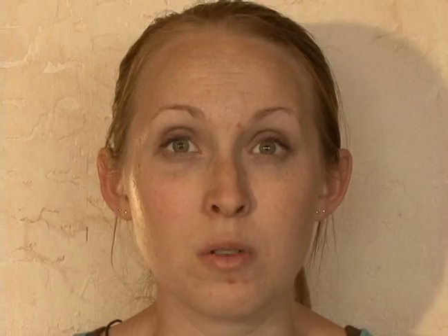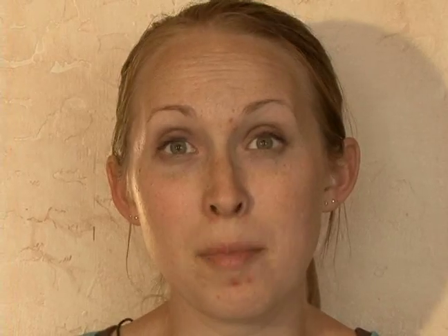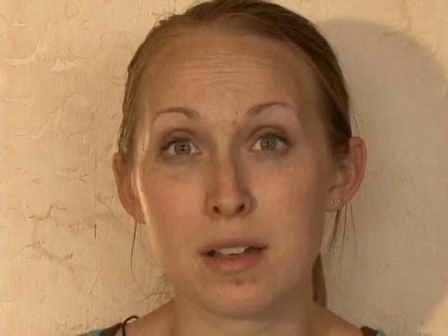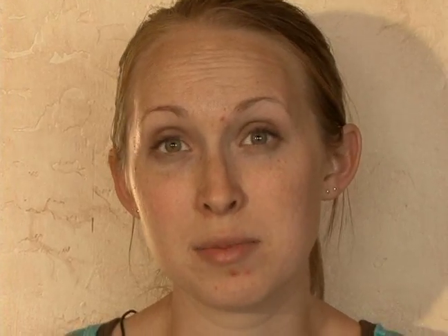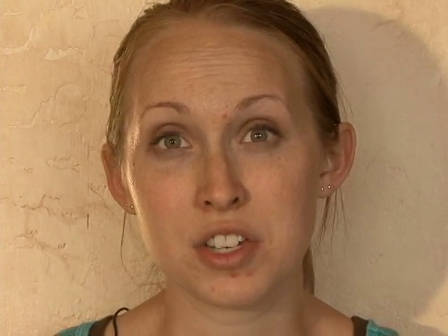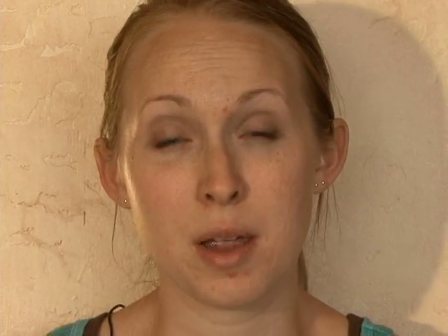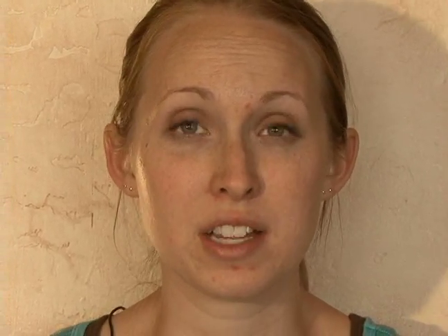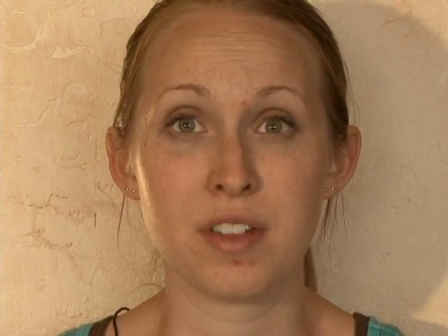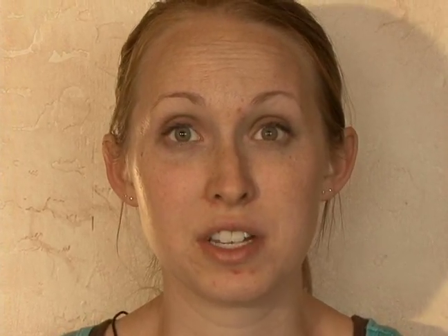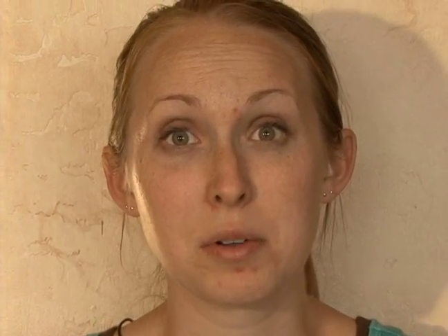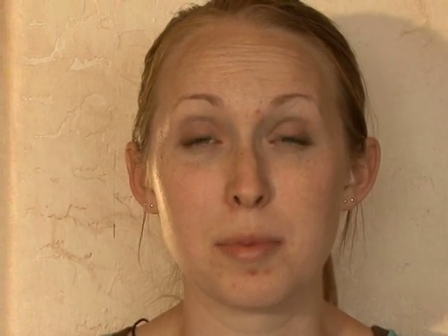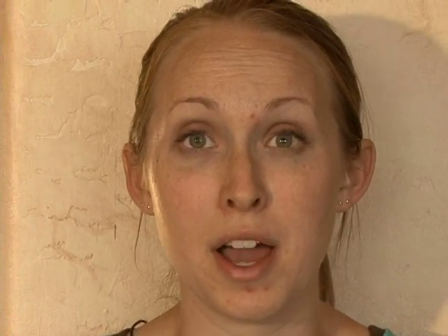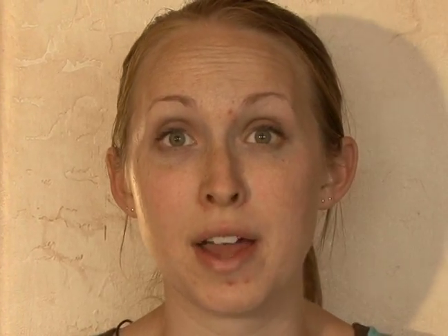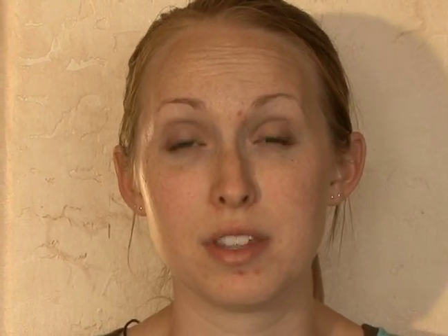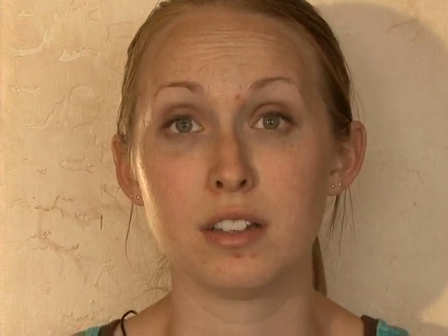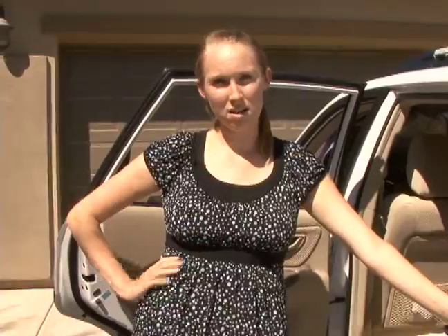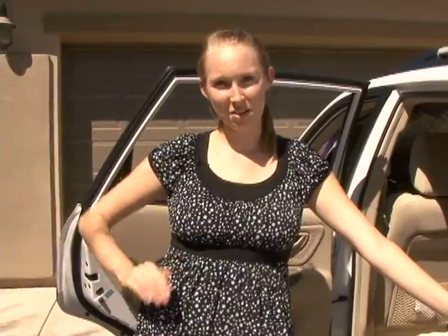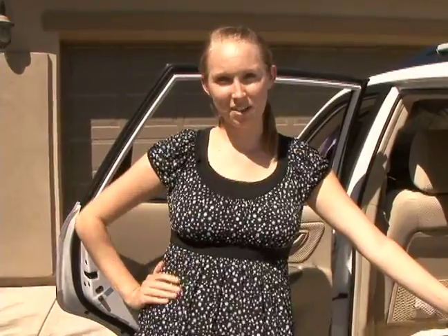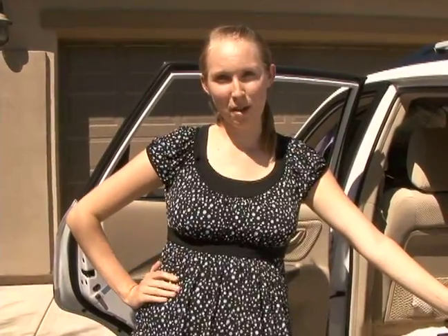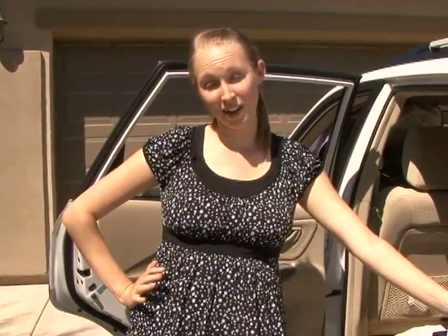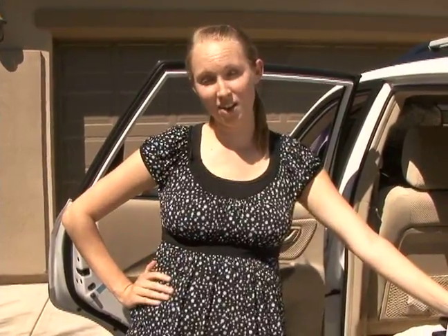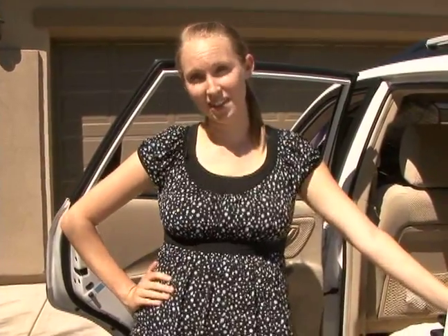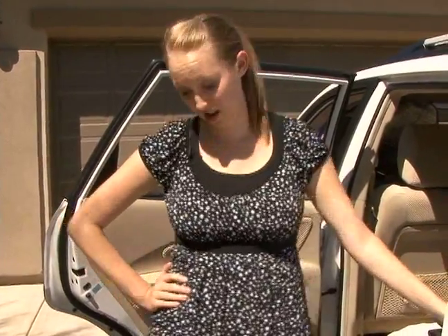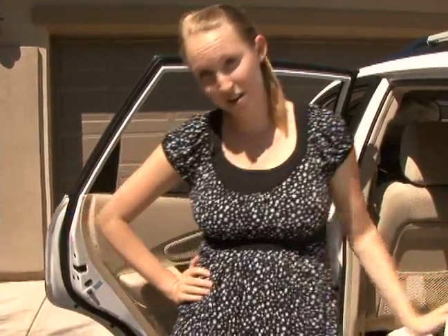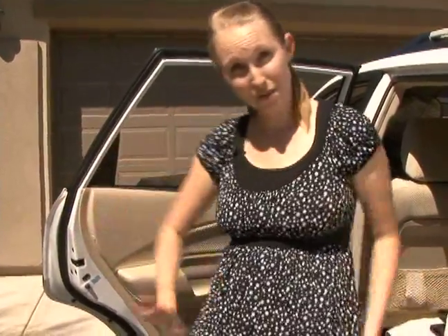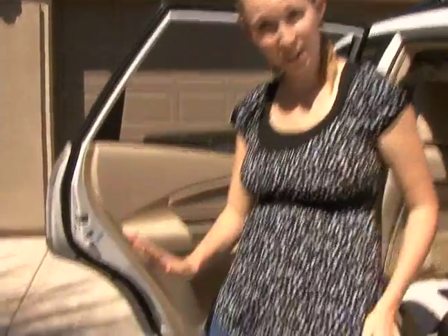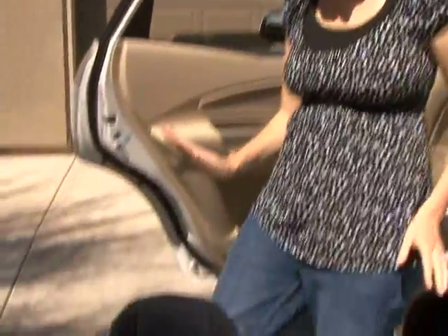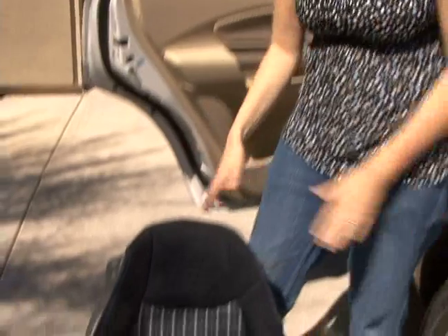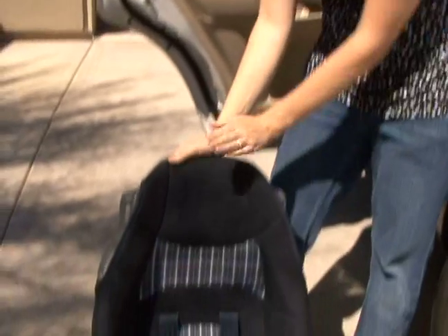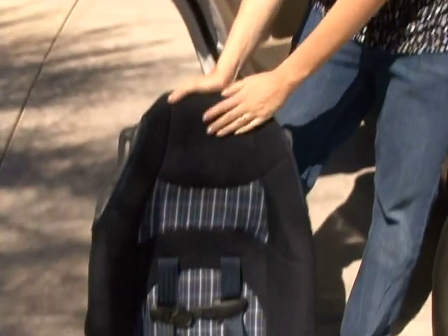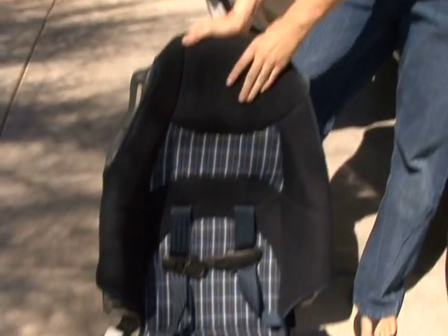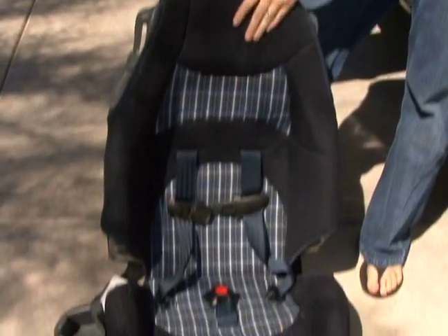Welcome back. My name is Alicia and I'm with Expert Village, and today we're talking about how to travel with a toddler. So let's talk about getting the car seat into the car — first things first, the anatomy of the car seat.